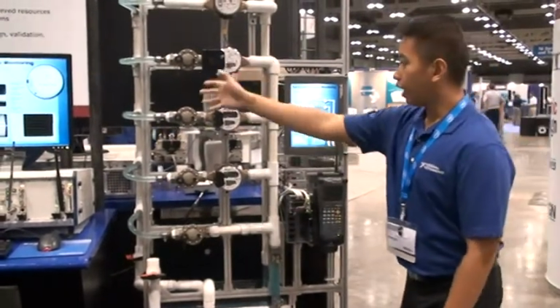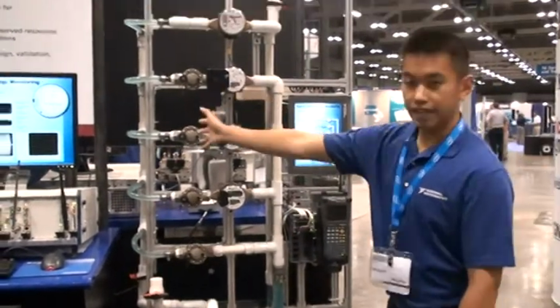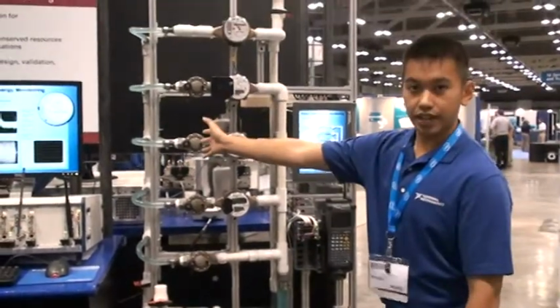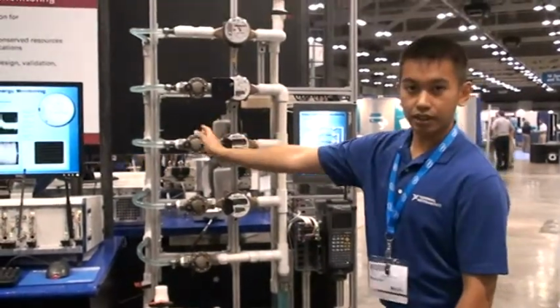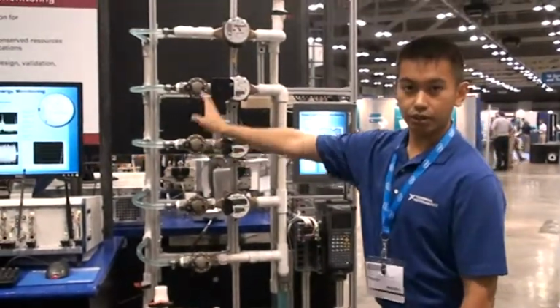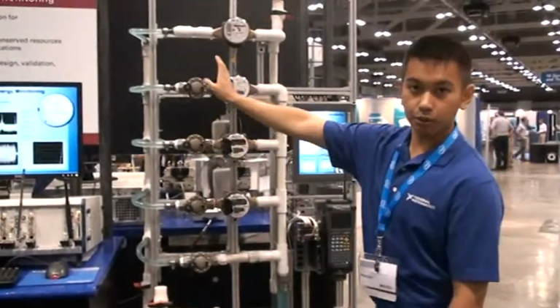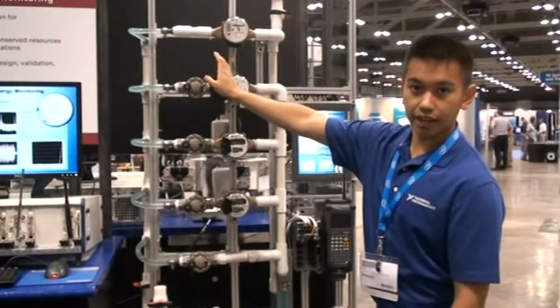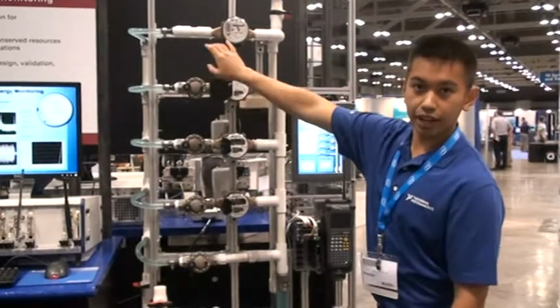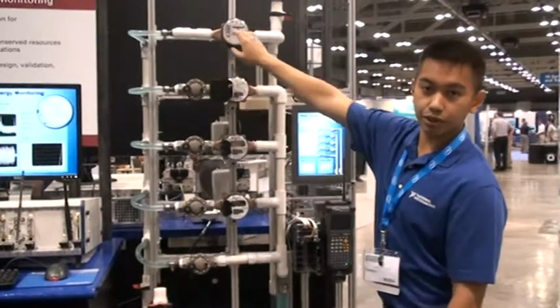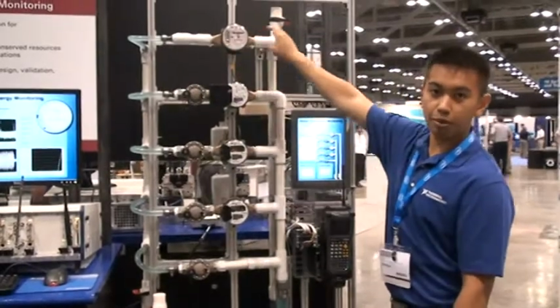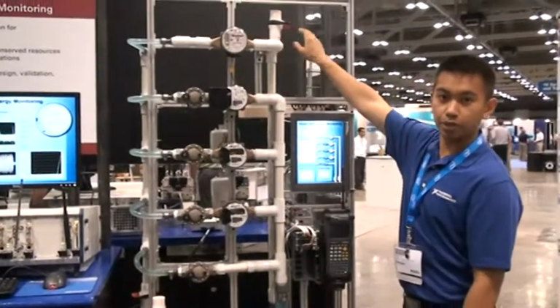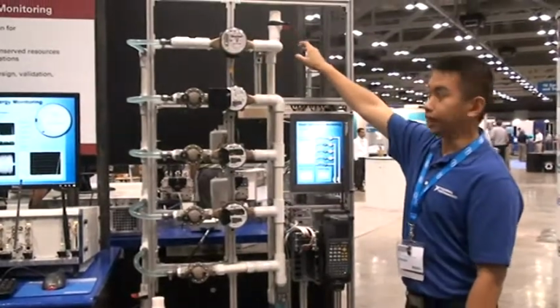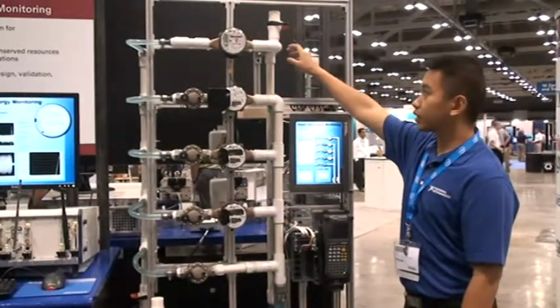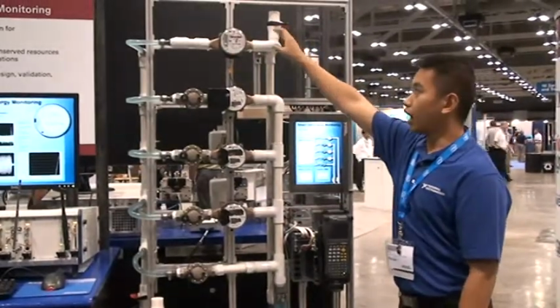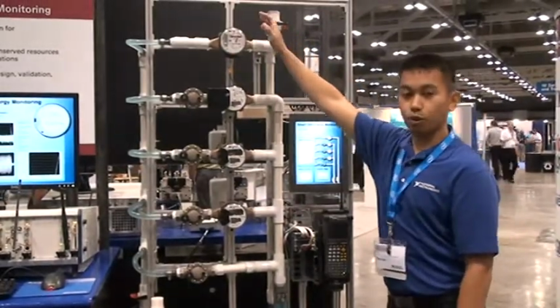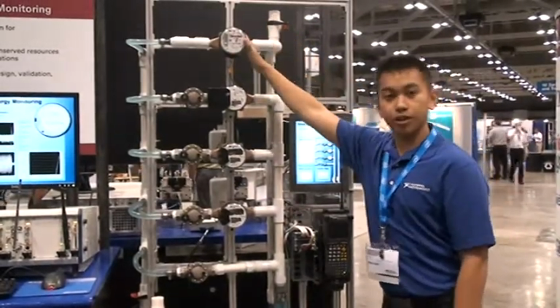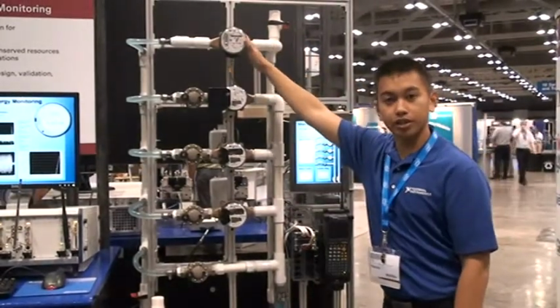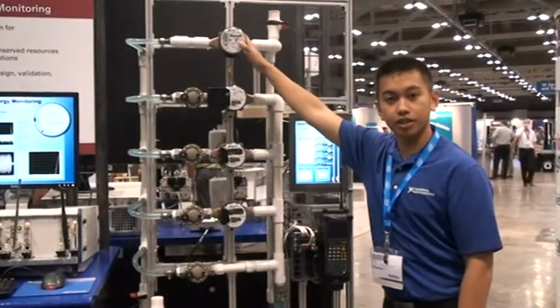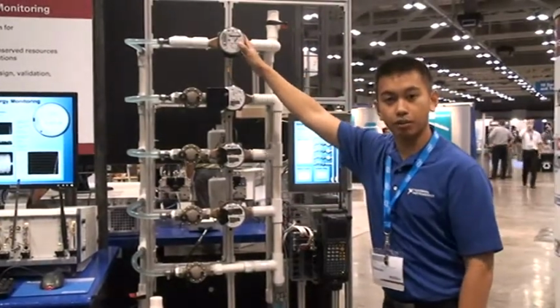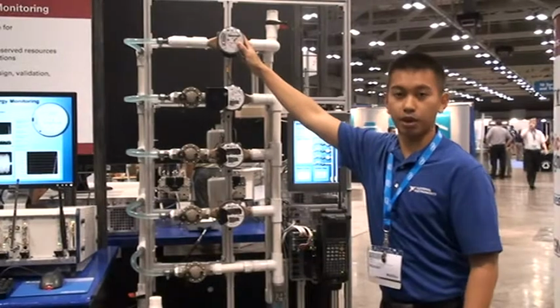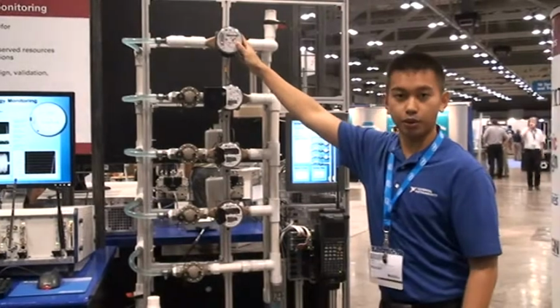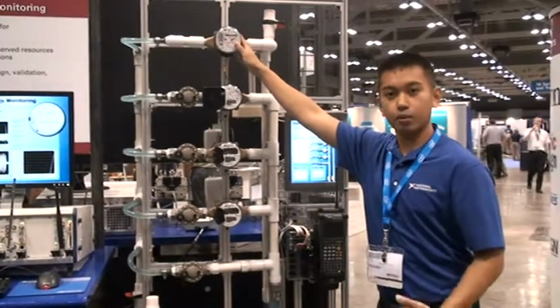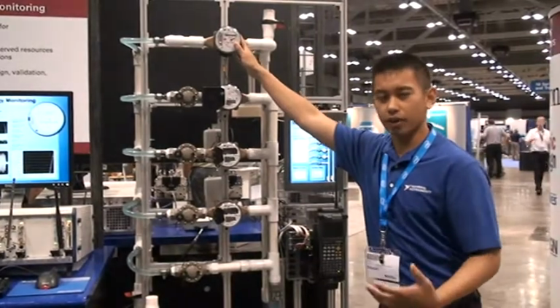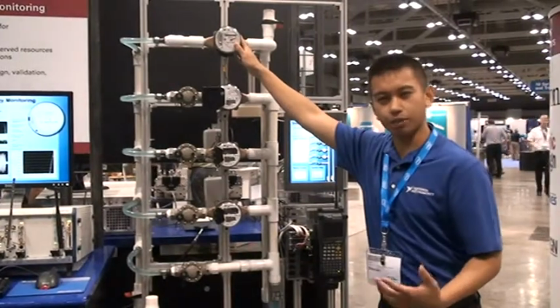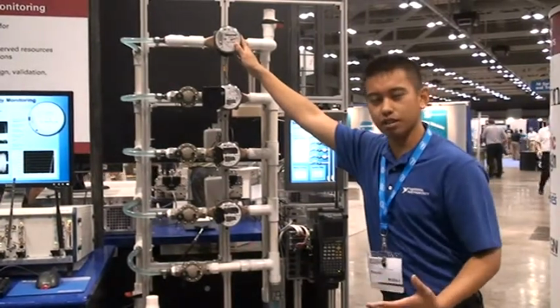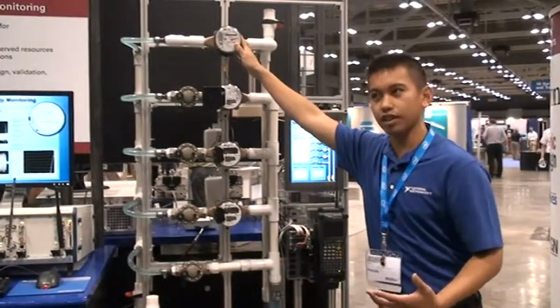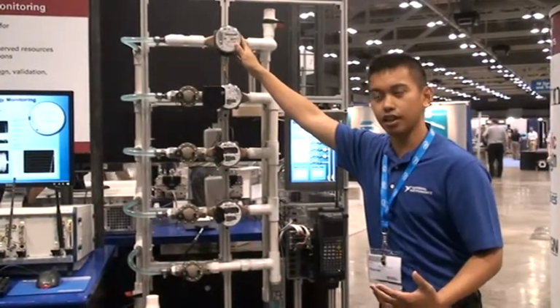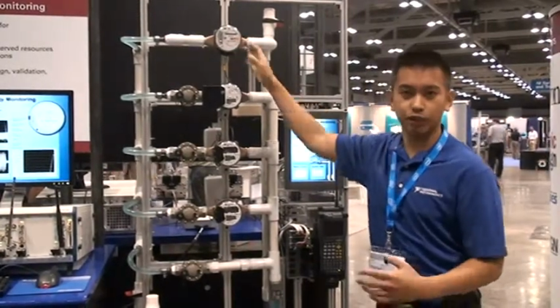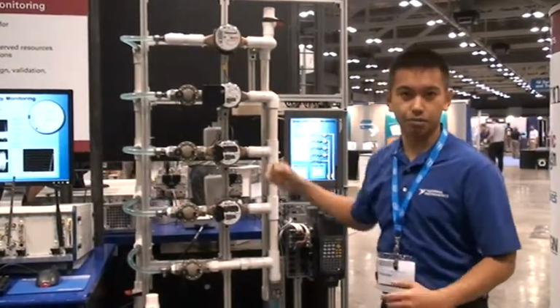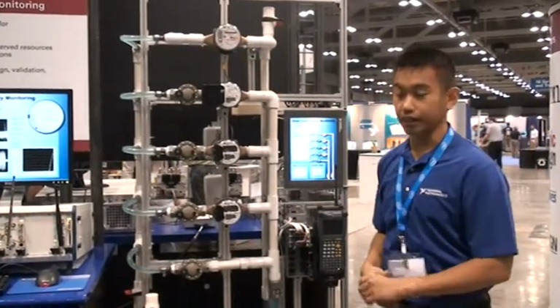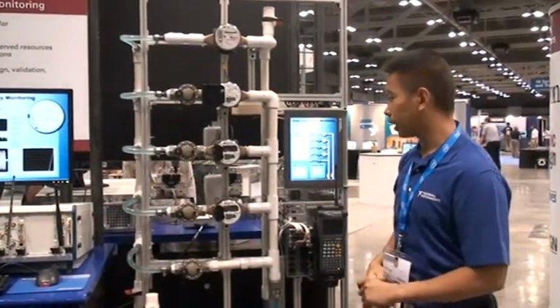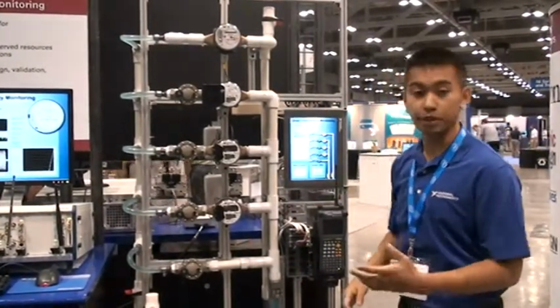The water is then connected, flows upward again, and through the primary water line. Our quadrature encoder is giving us the overall water flow, which is approximately 24 gallons per minute.